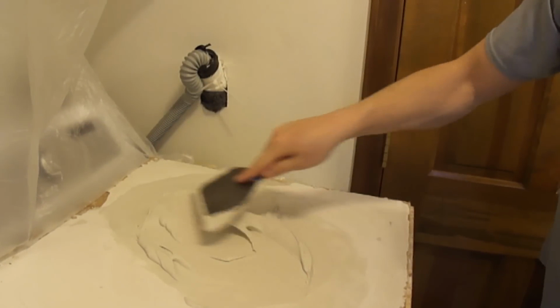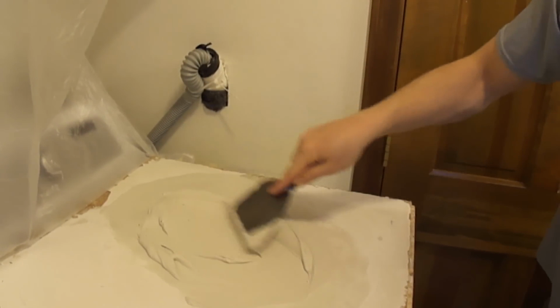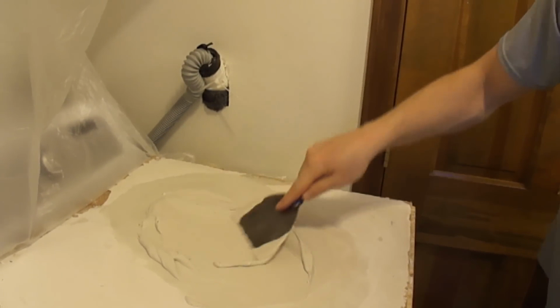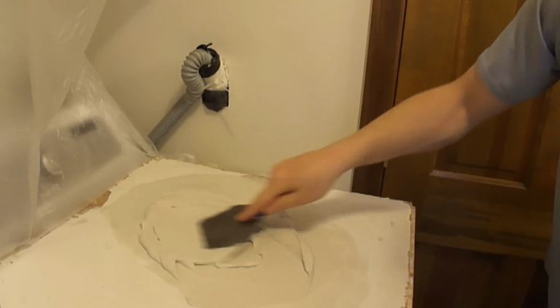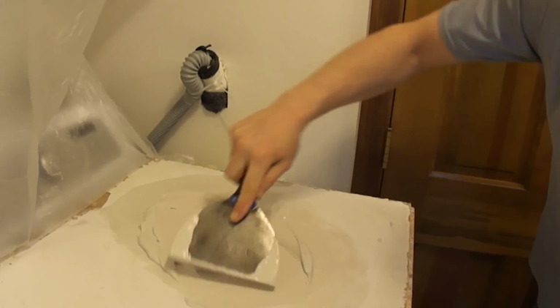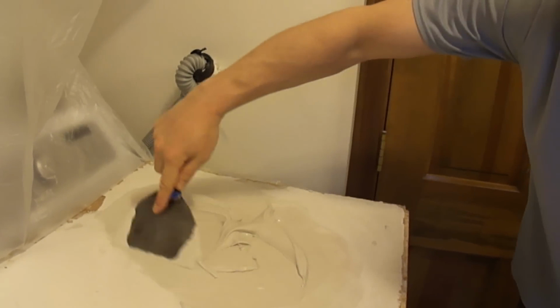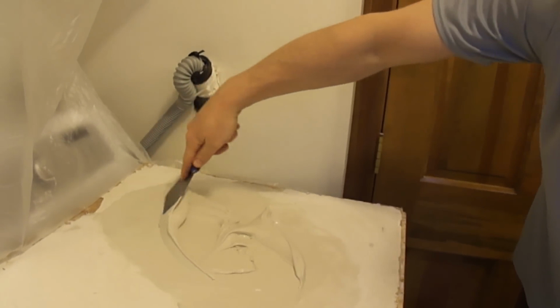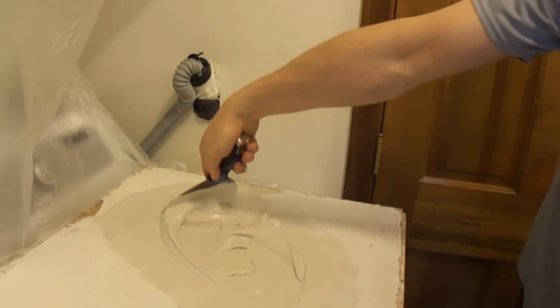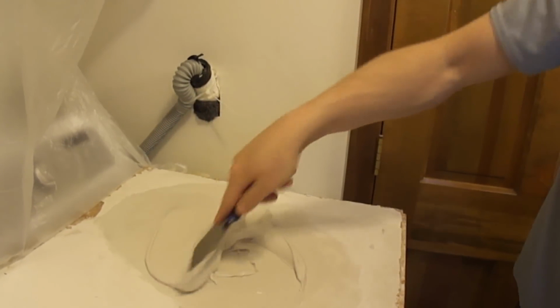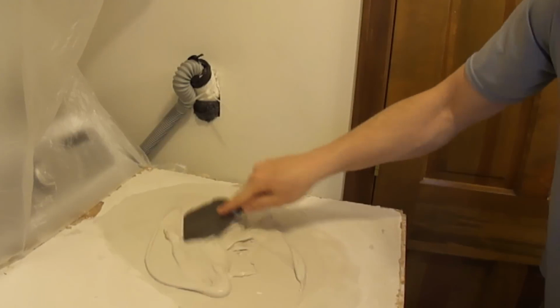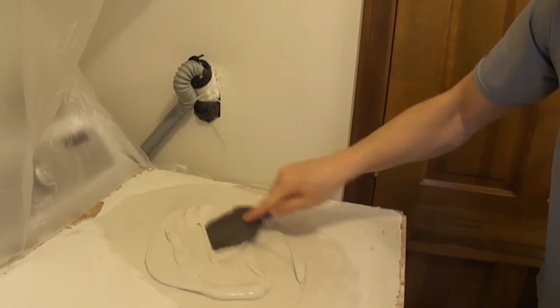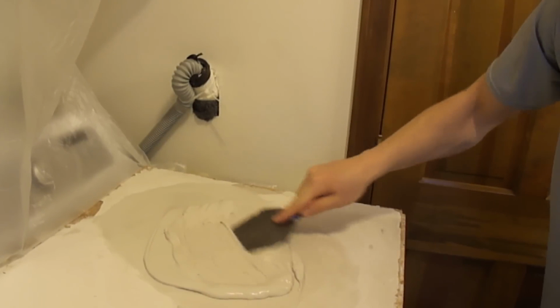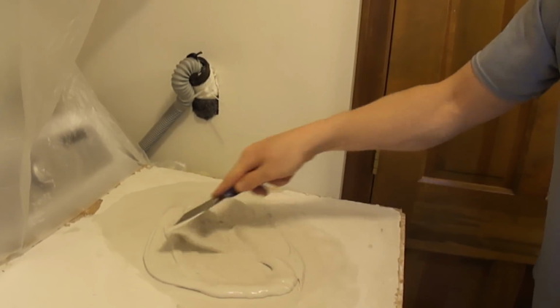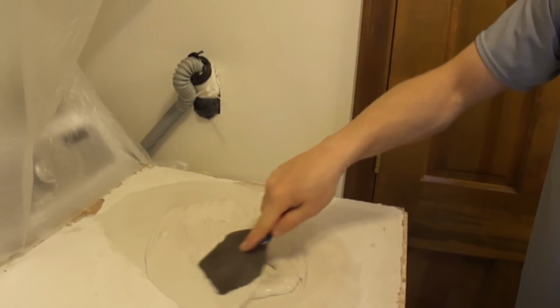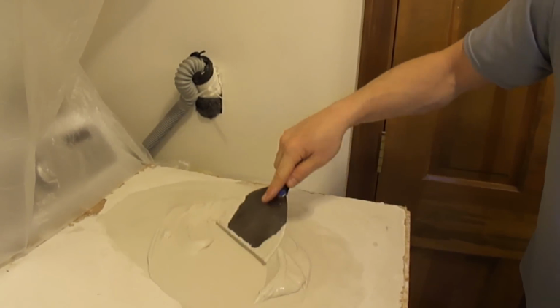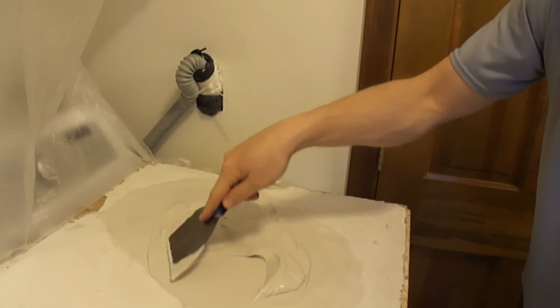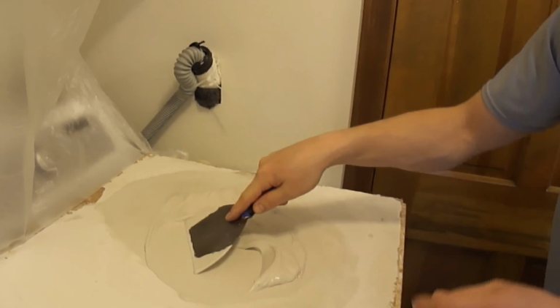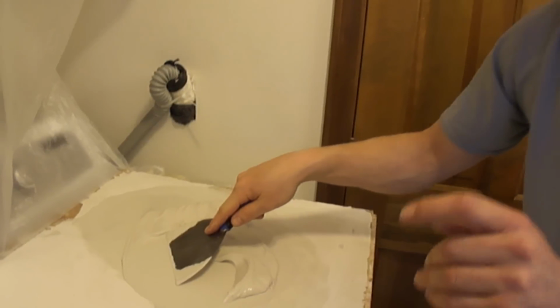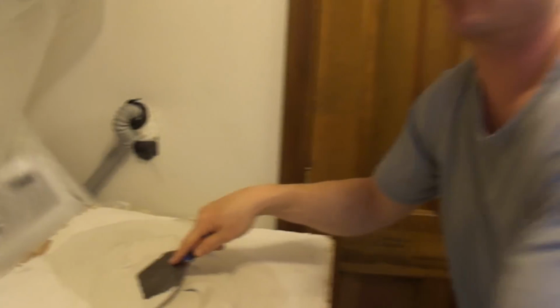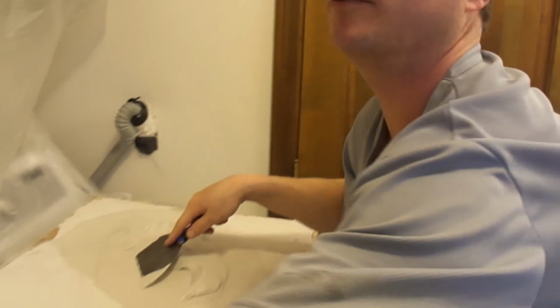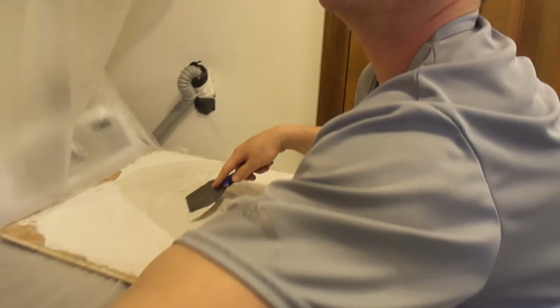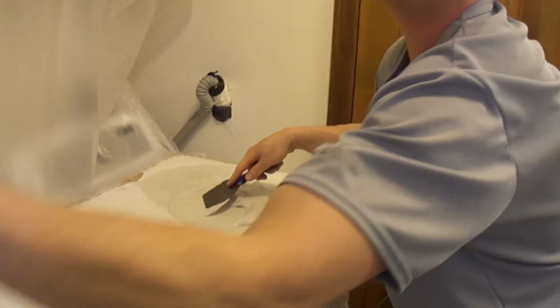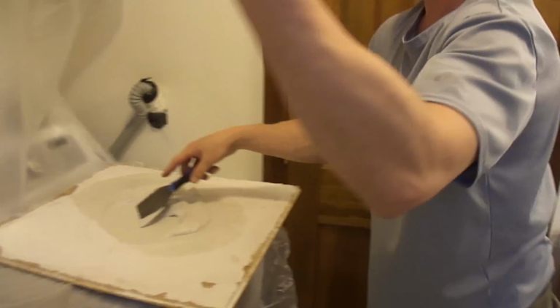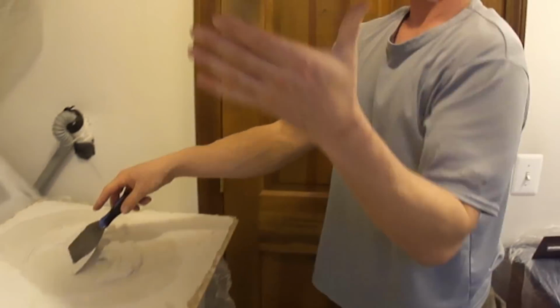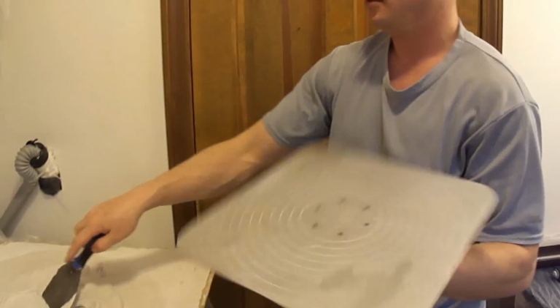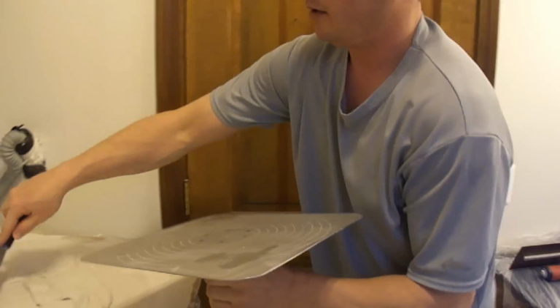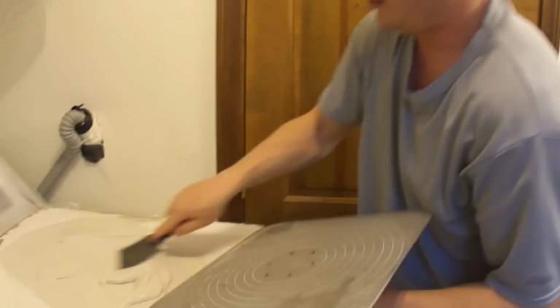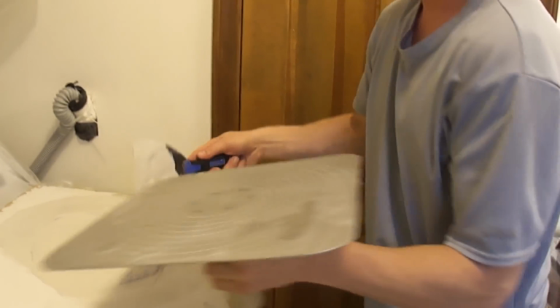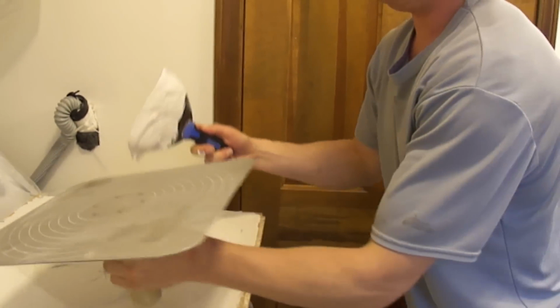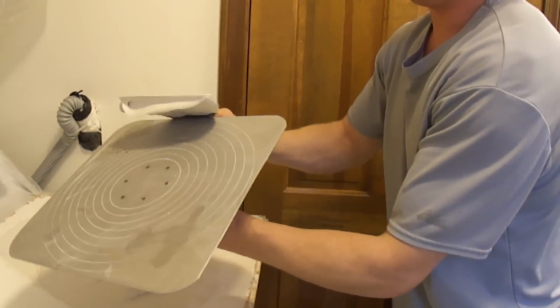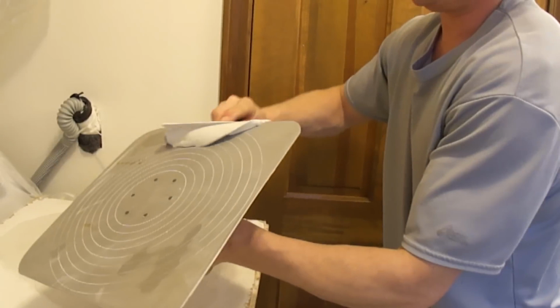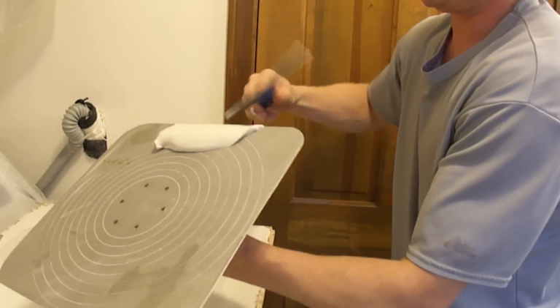Now it's all the same consistency there. So I'm going to just grab my hawk right over here and load this up here.